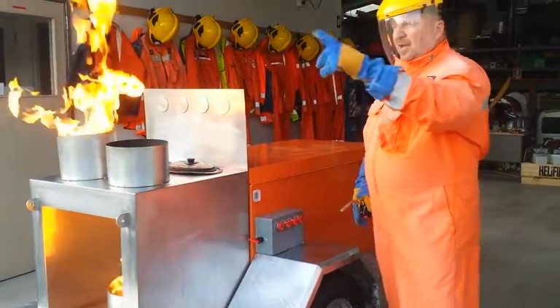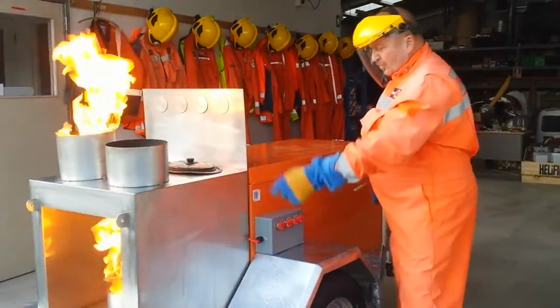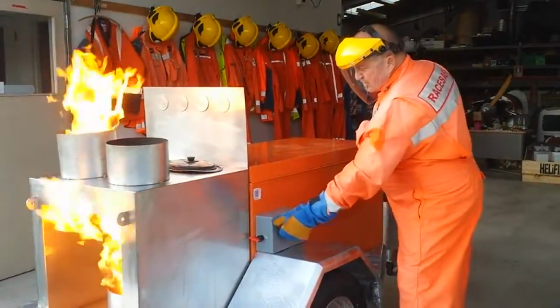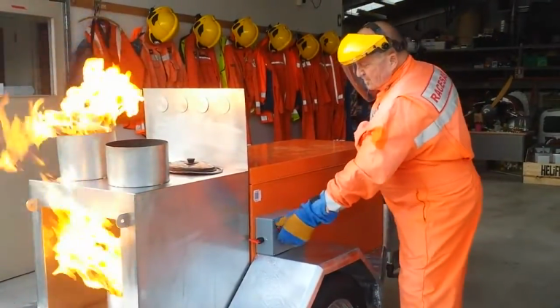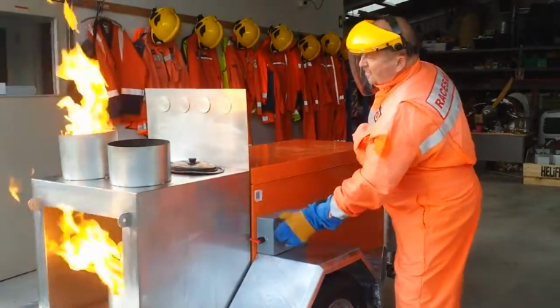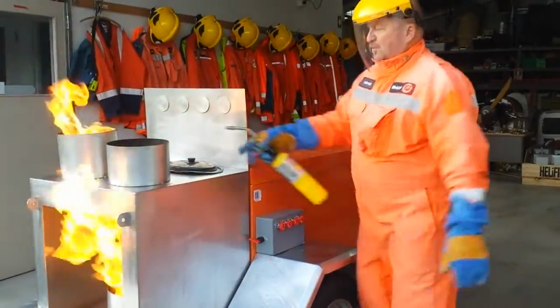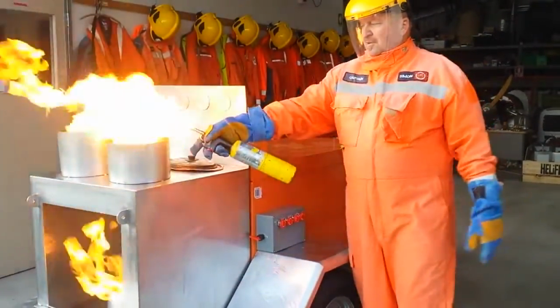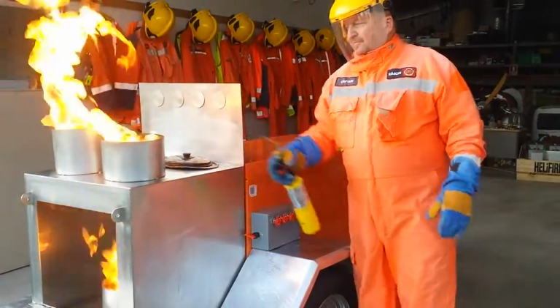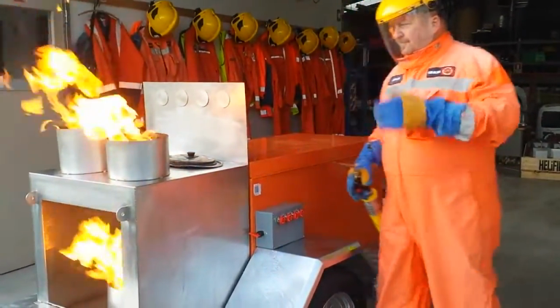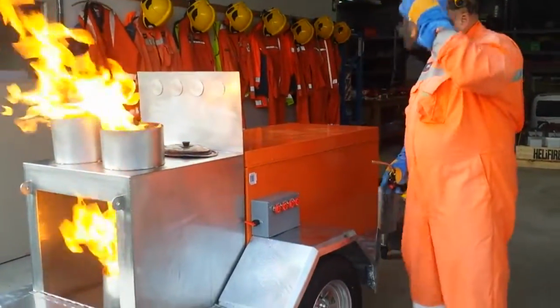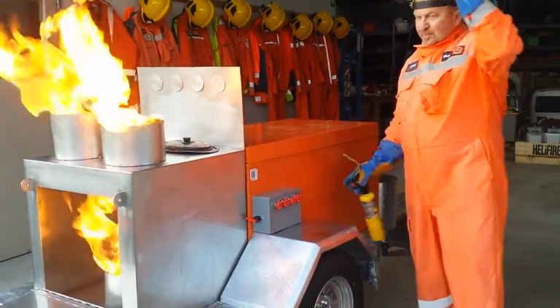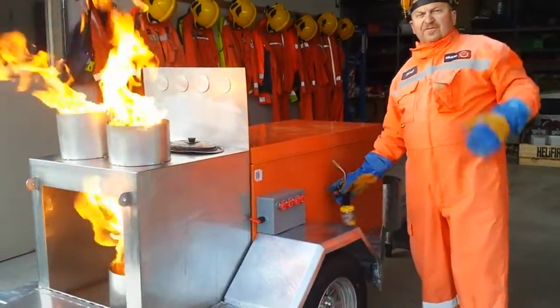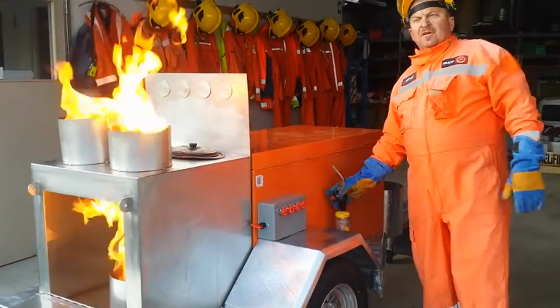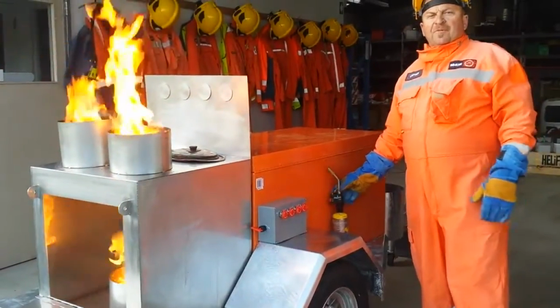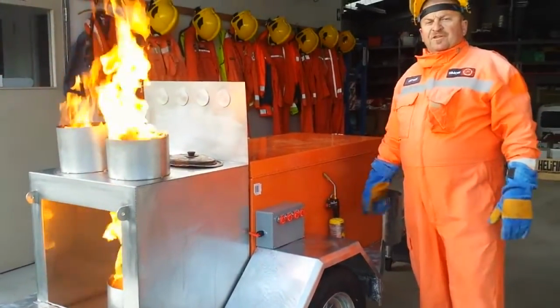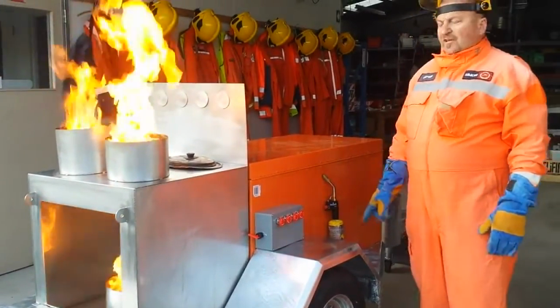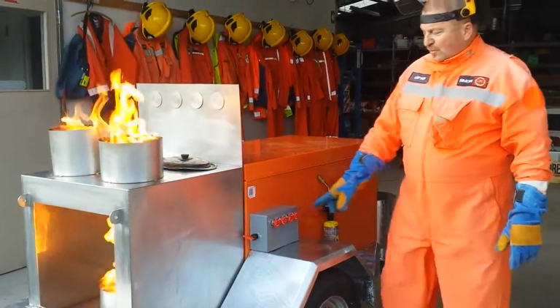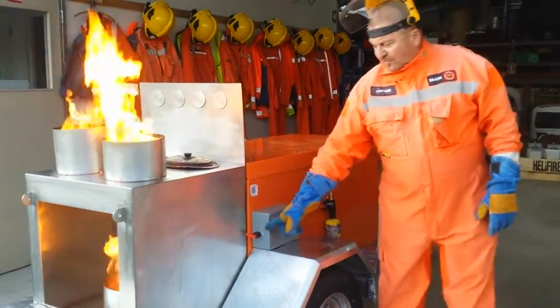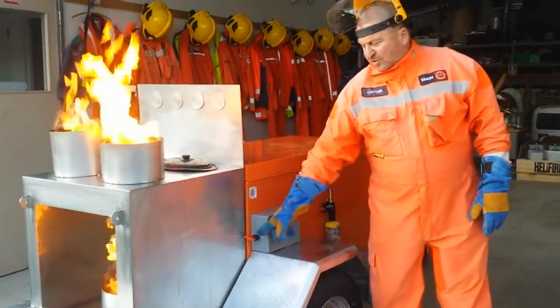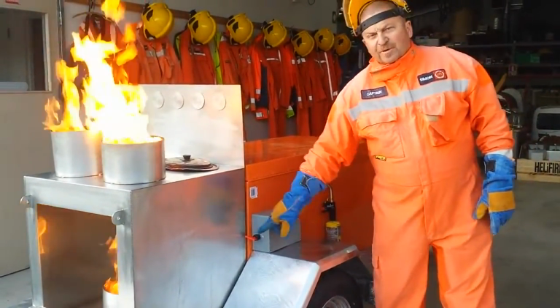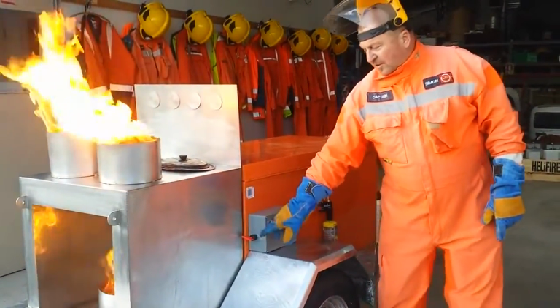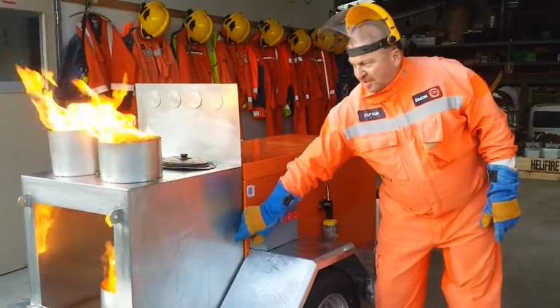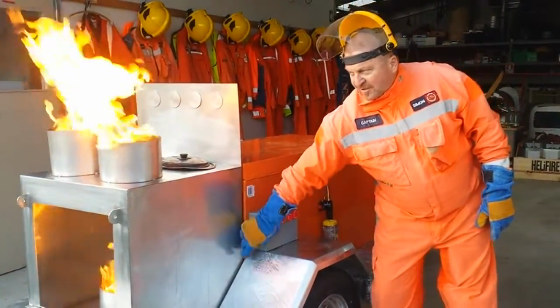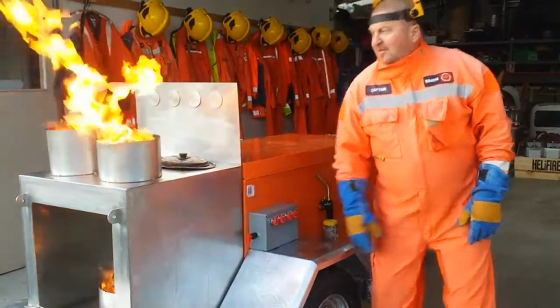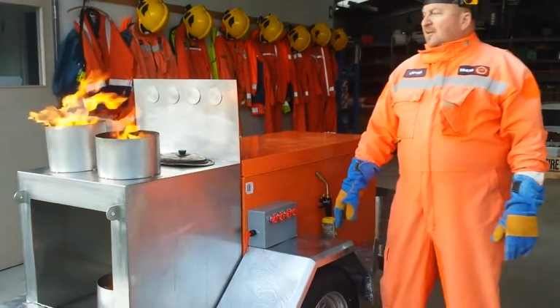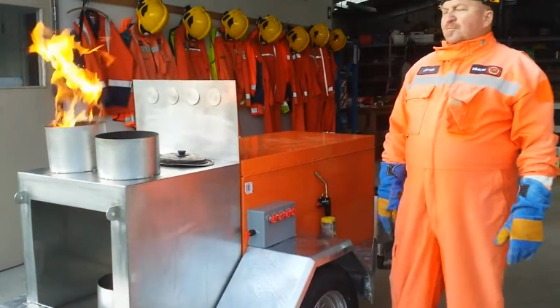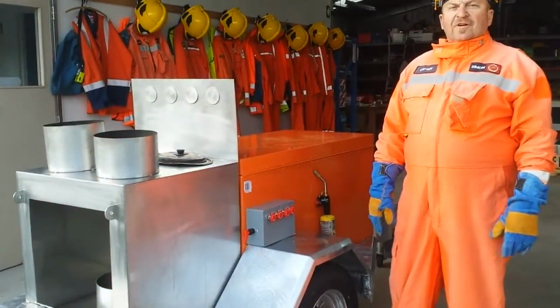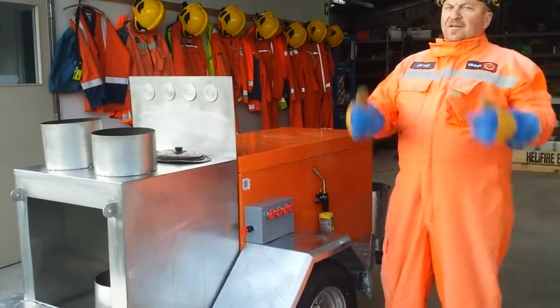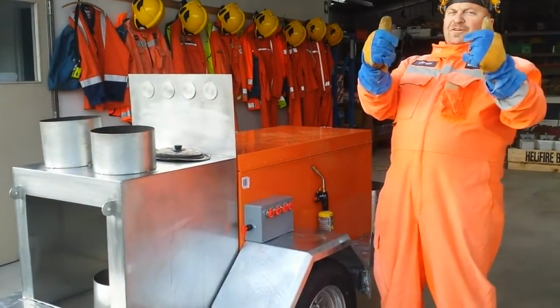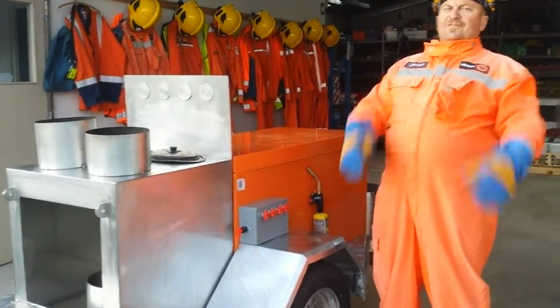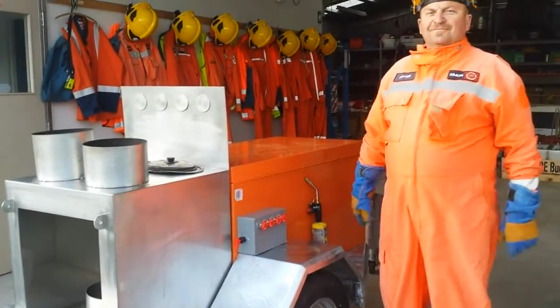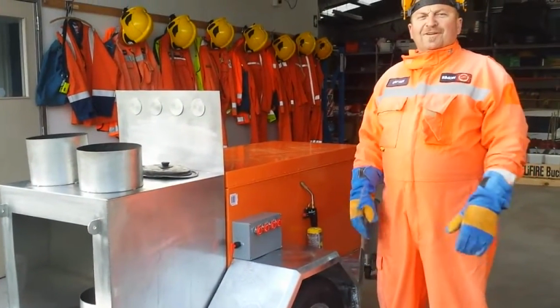The first switch here is close to the furnace. So it's pretty safe. If you need to shut it down in an emergency mode, you just turn off the big key down here, and that disables the trailer. Hope you like it, guys. Signing out.